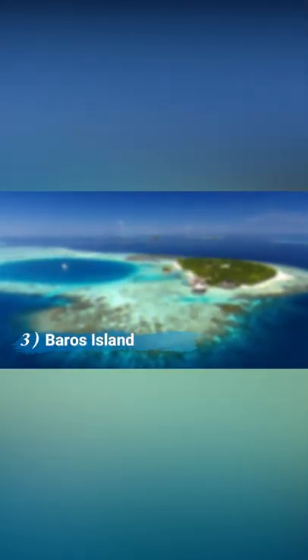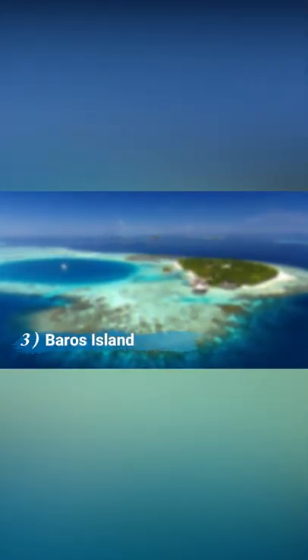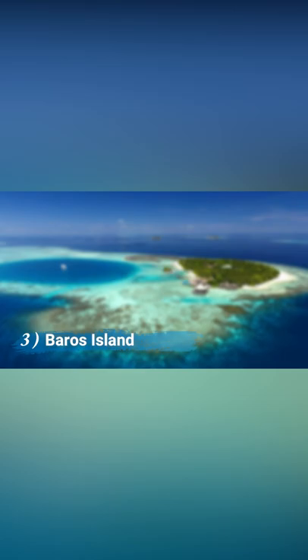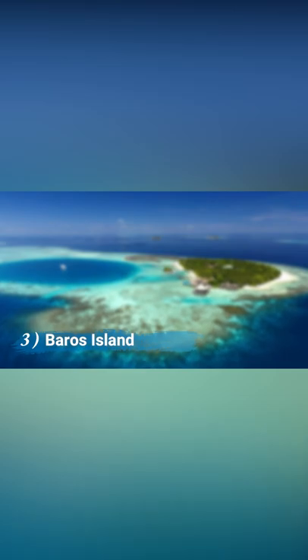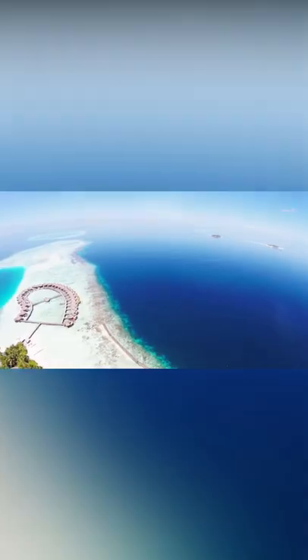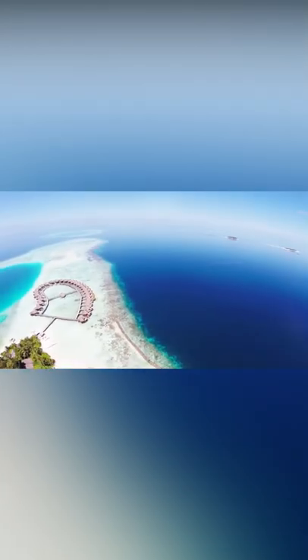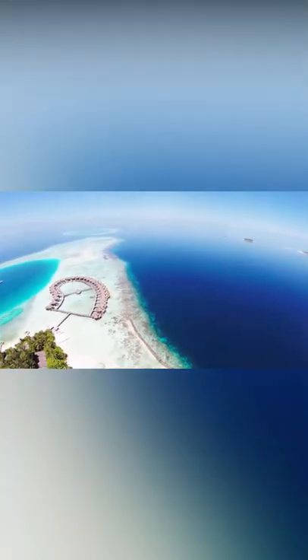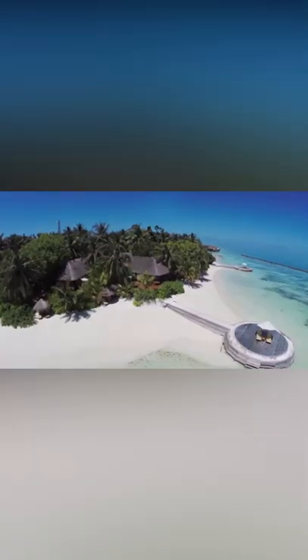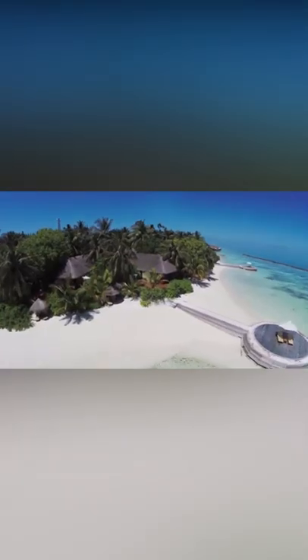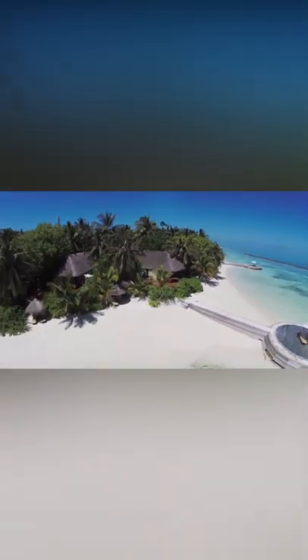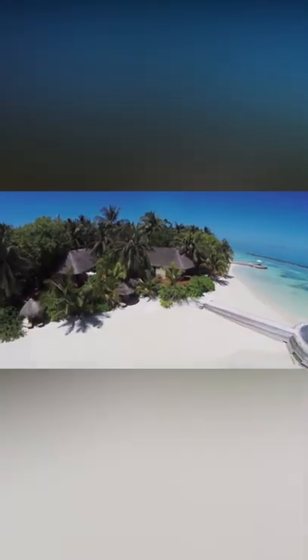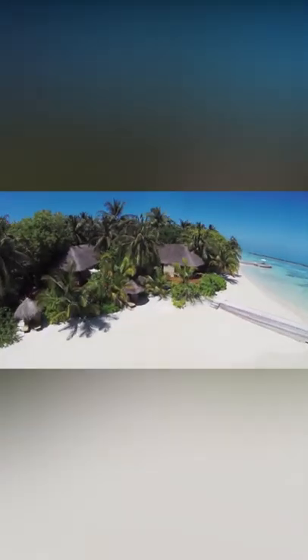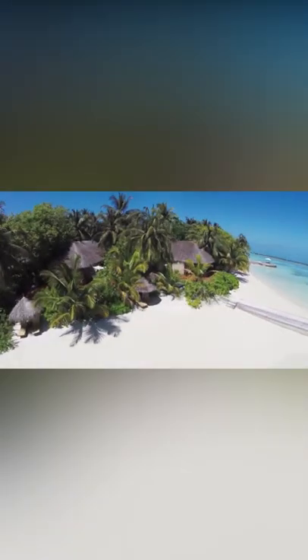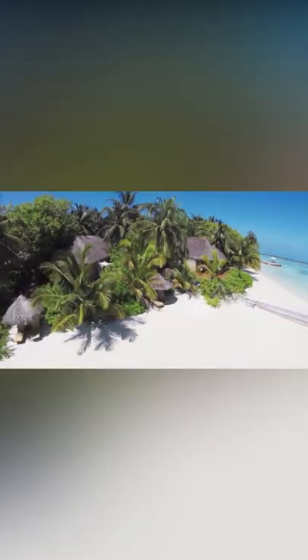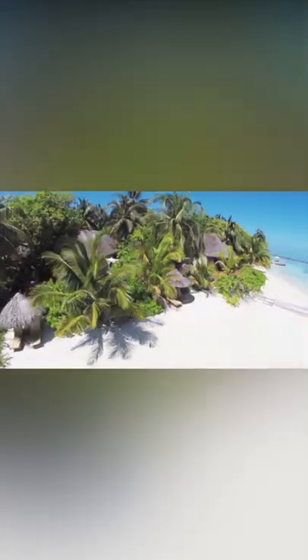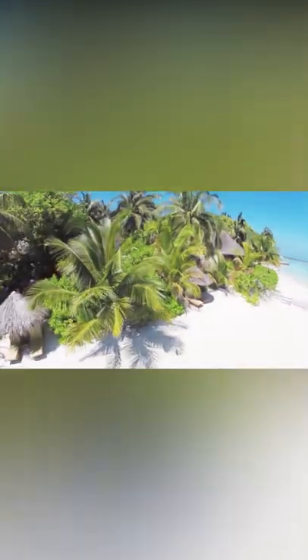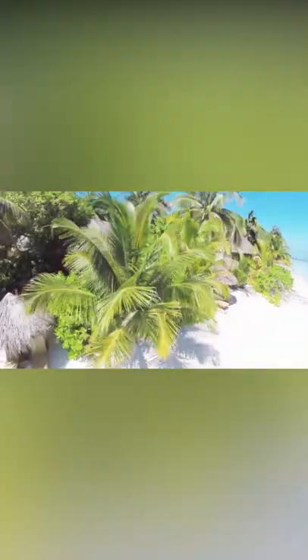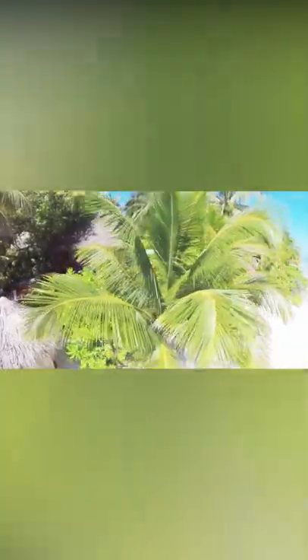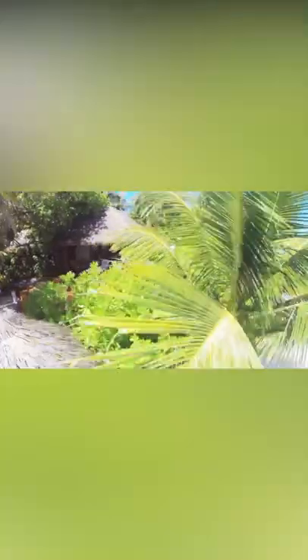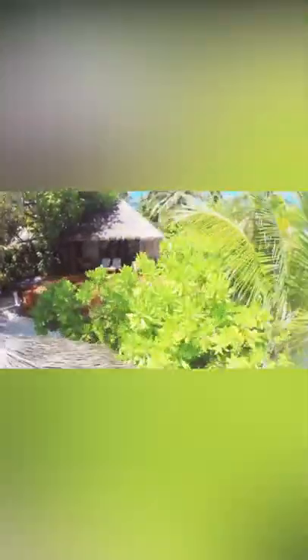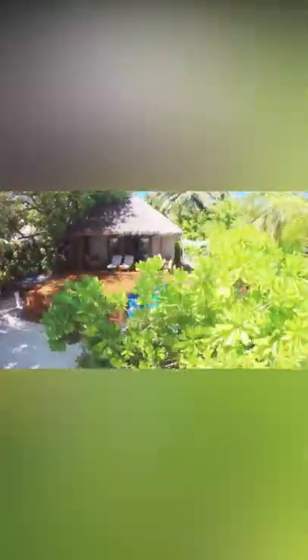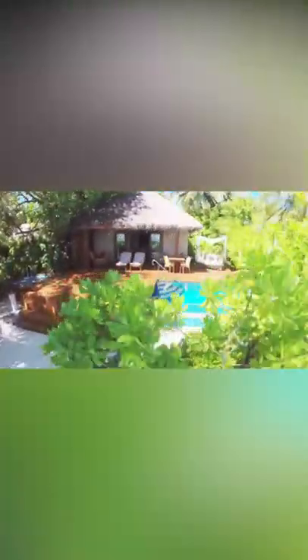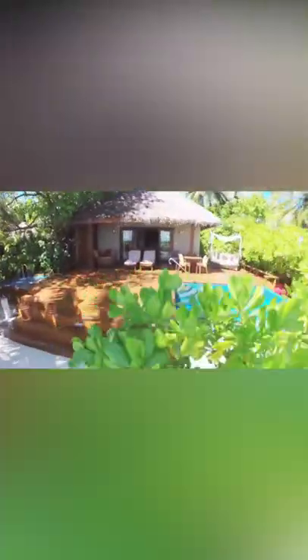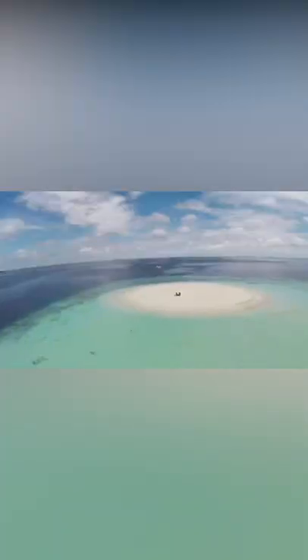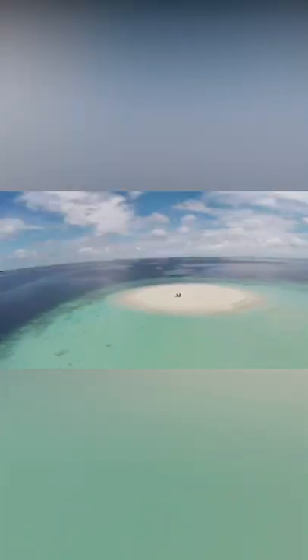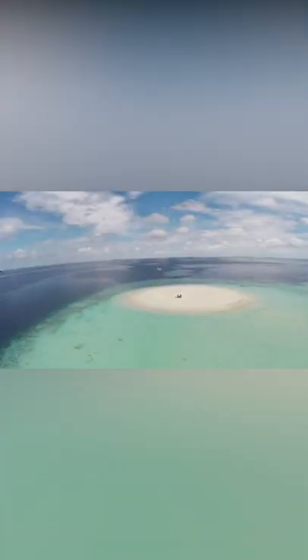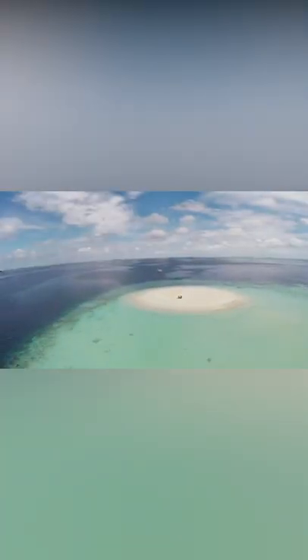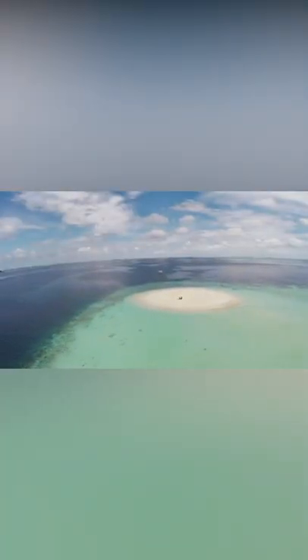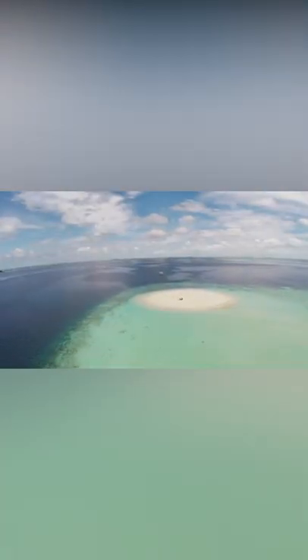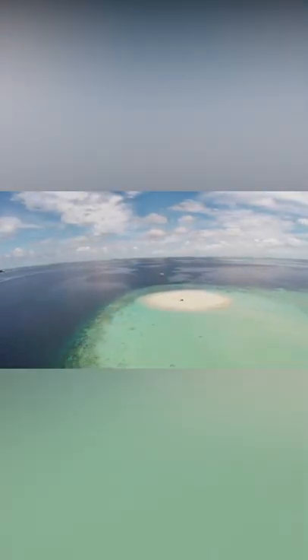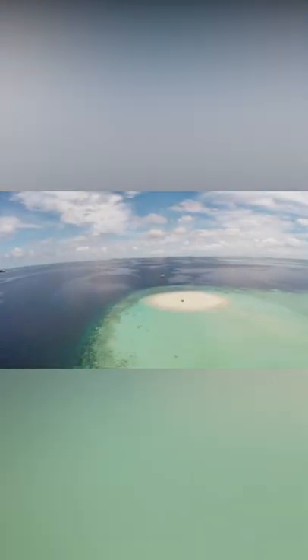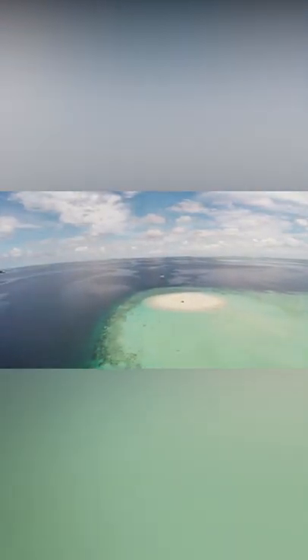Baros Island. Apart from the delights of finding the hidden gems of marine life in the Maldivian archipelago, Baros Island also serves as a tranquil vacation from the glamour of daily life.